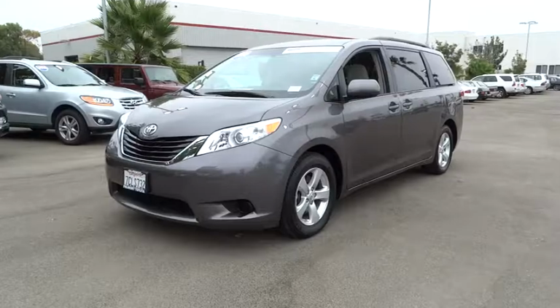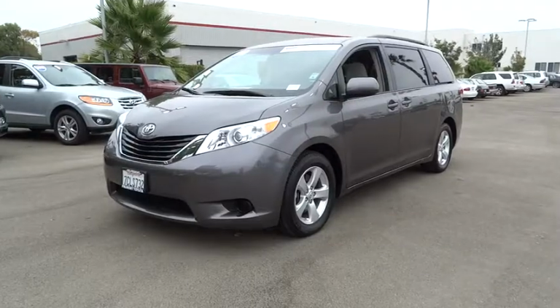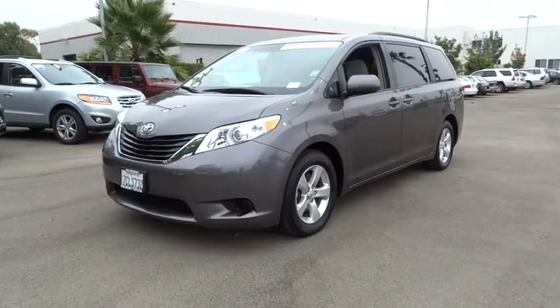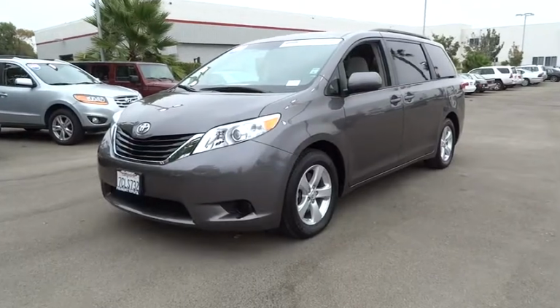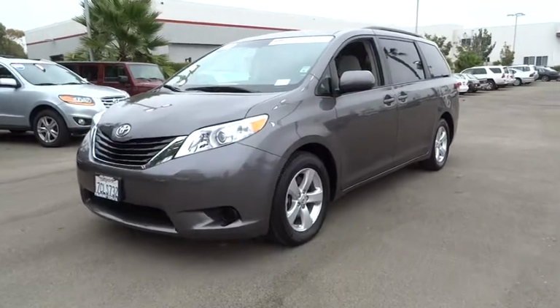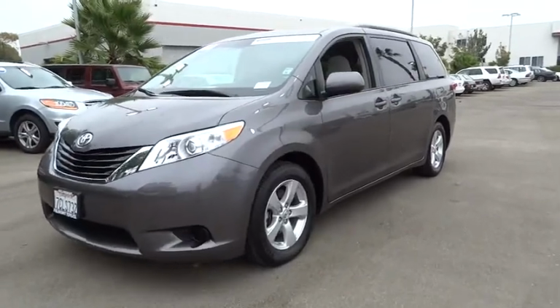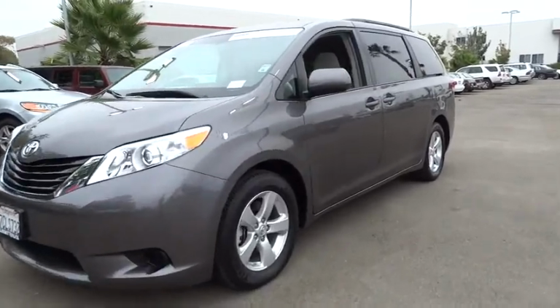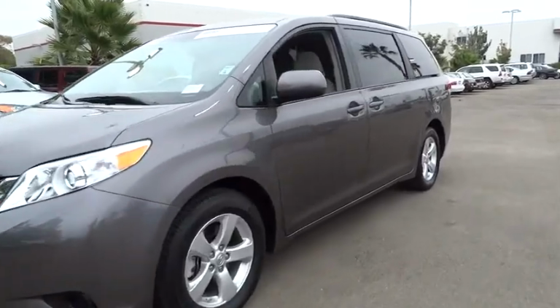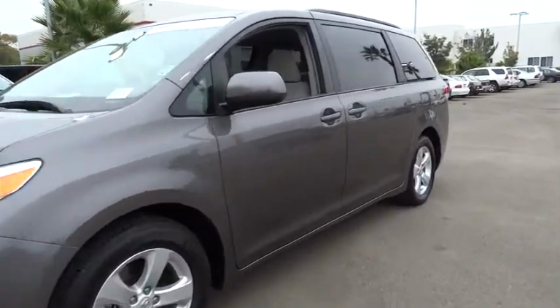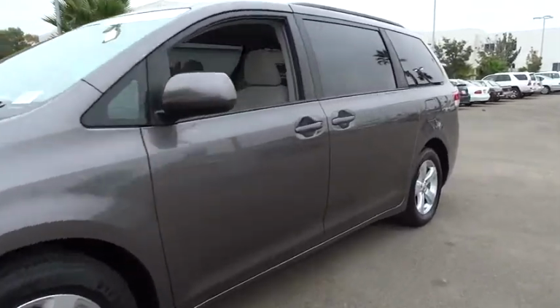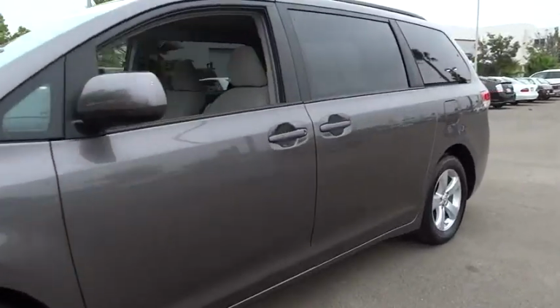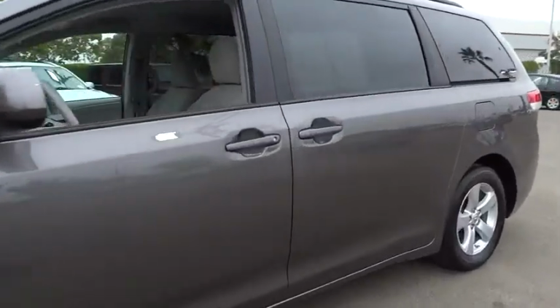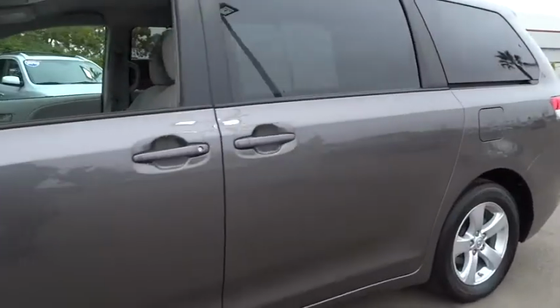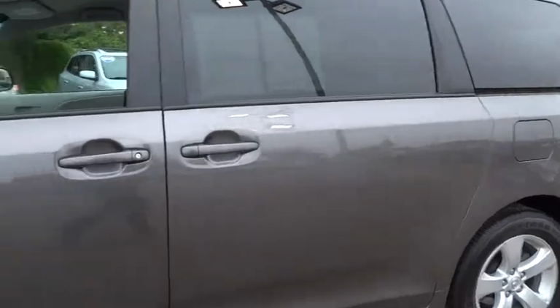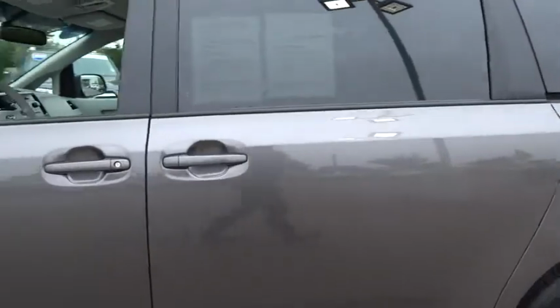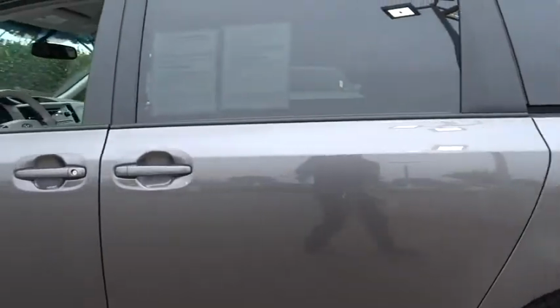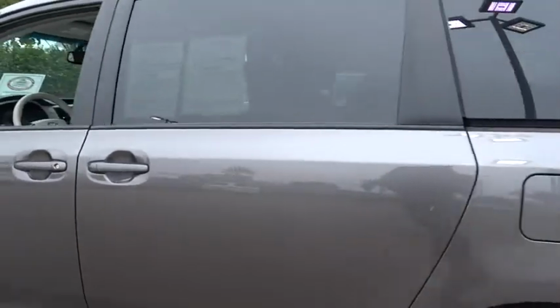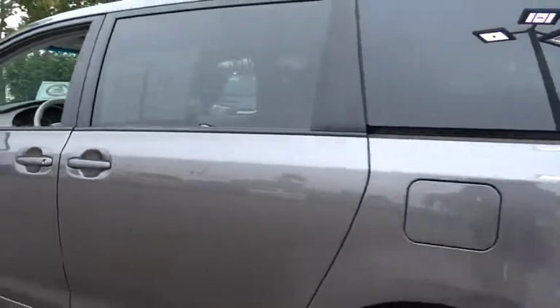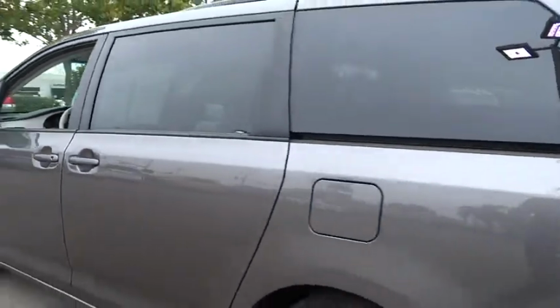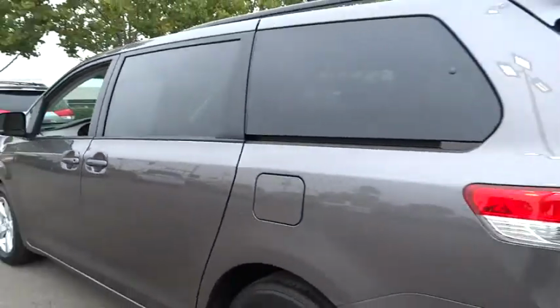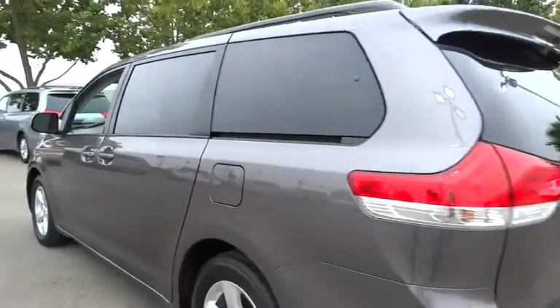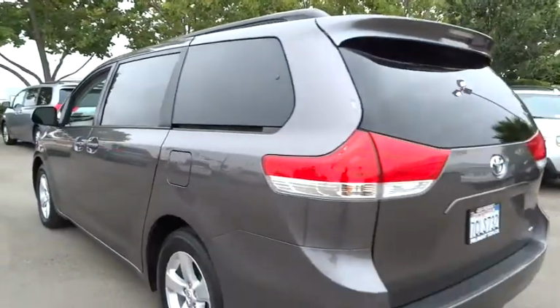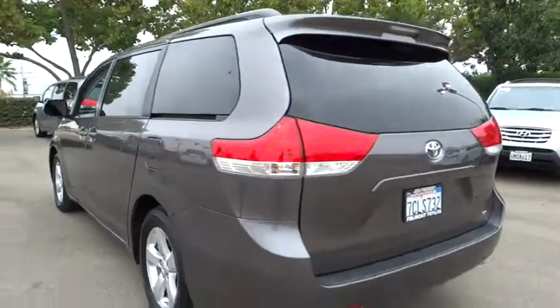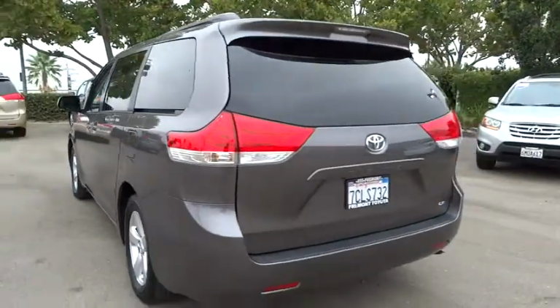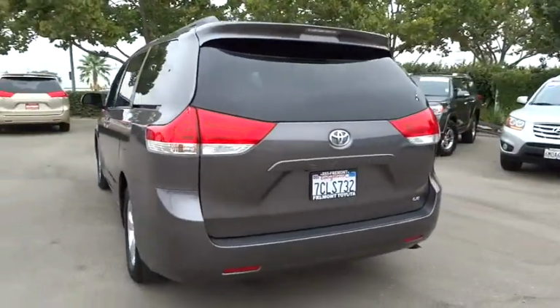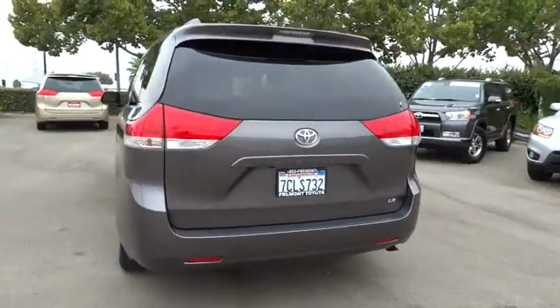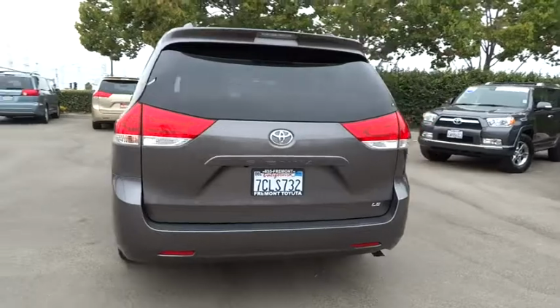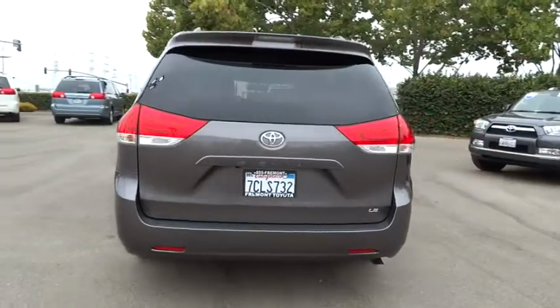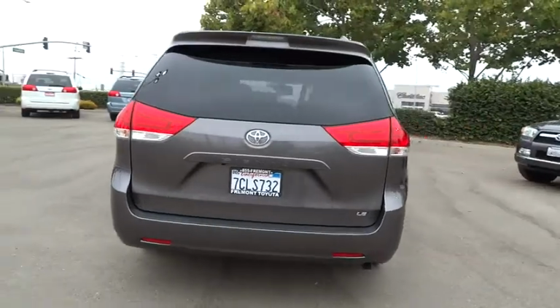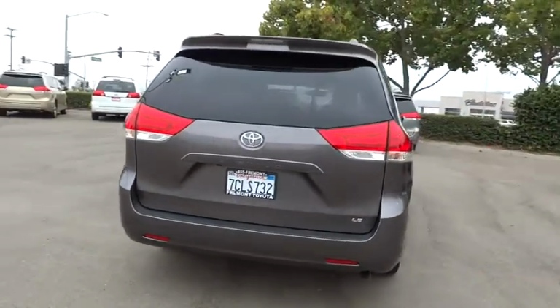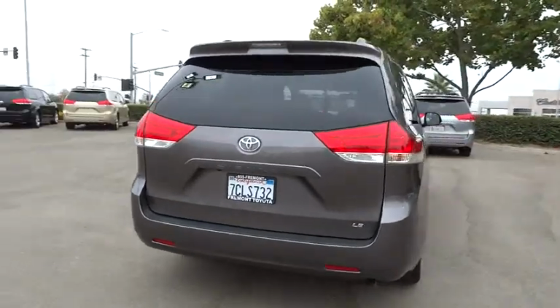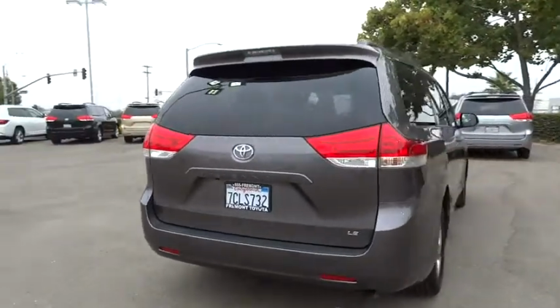The 2014 Sienna offers excellent overall quality and long-term dependability, making it a hassle-free vehicle to drive day in and day out, while contributing to peace of mind on long road trips.